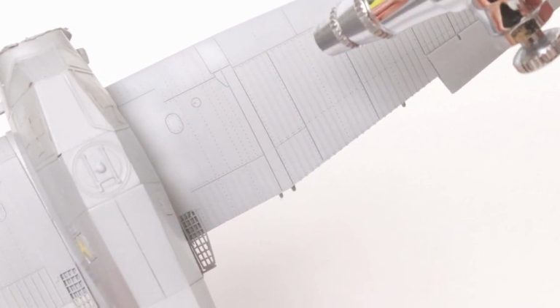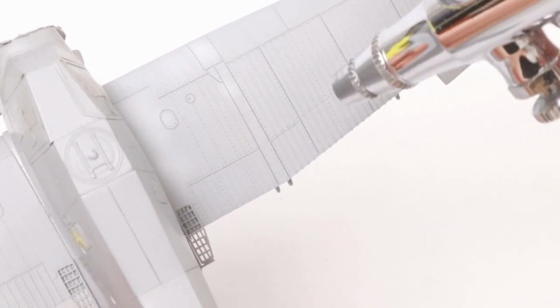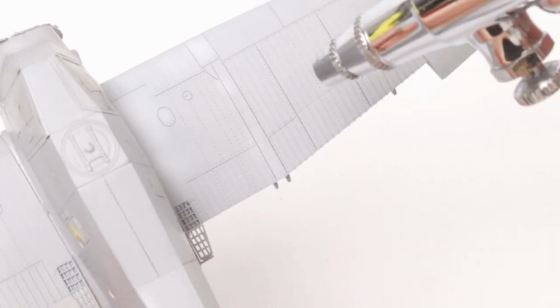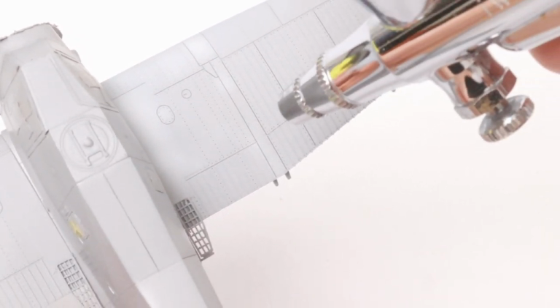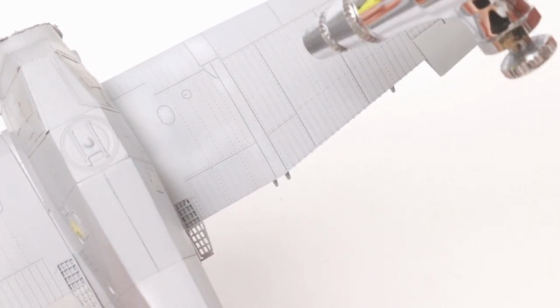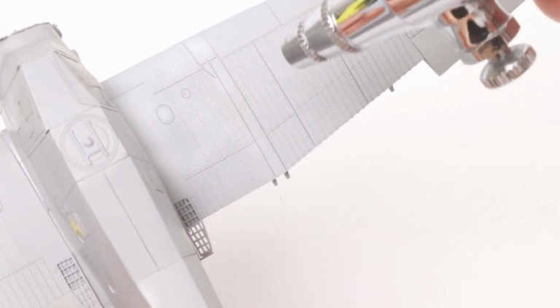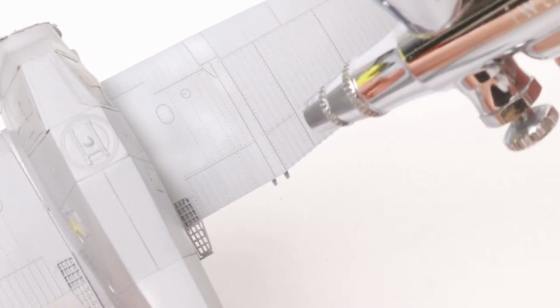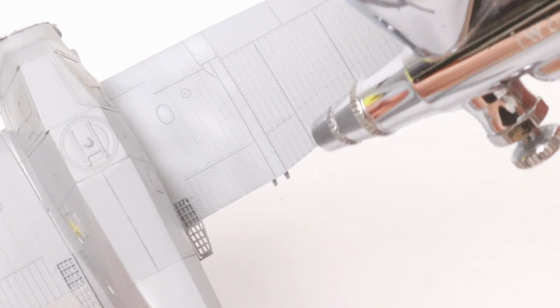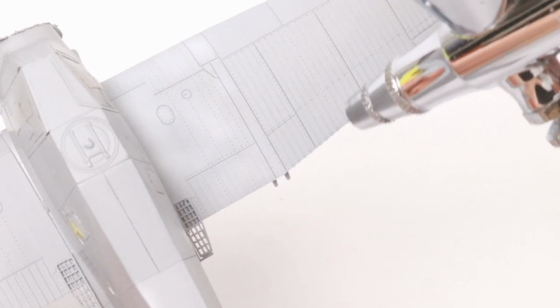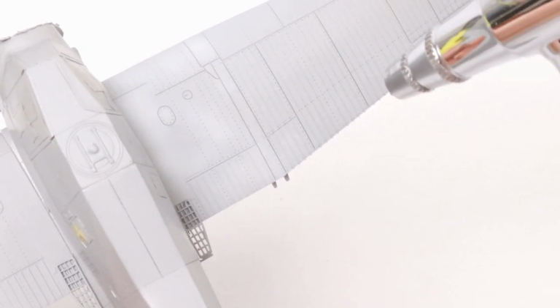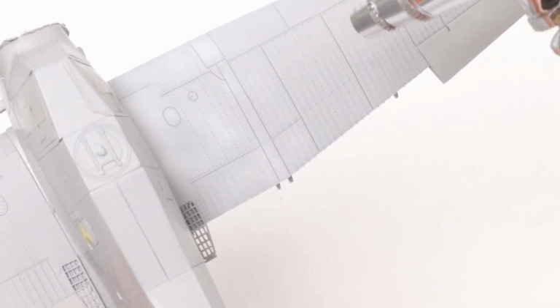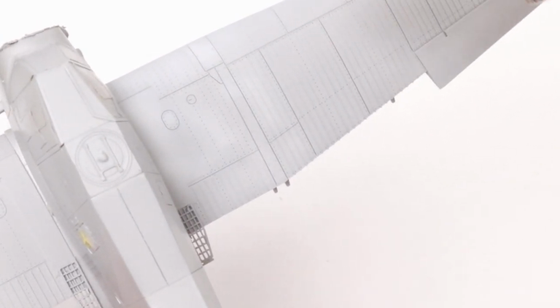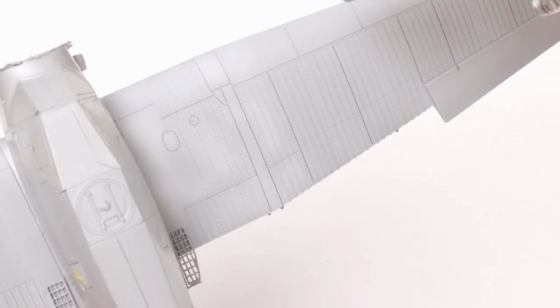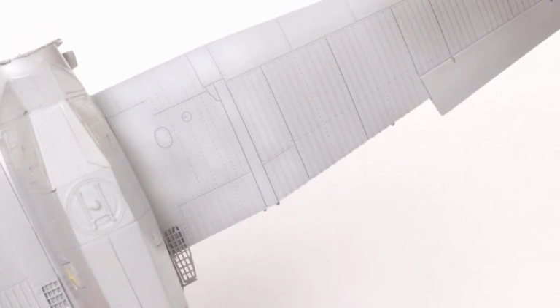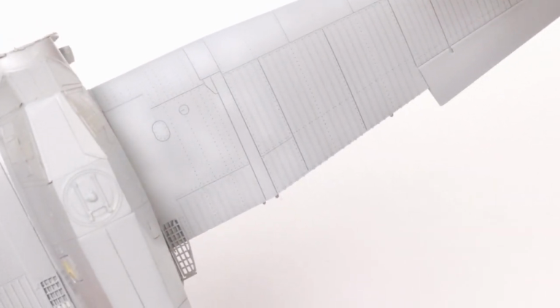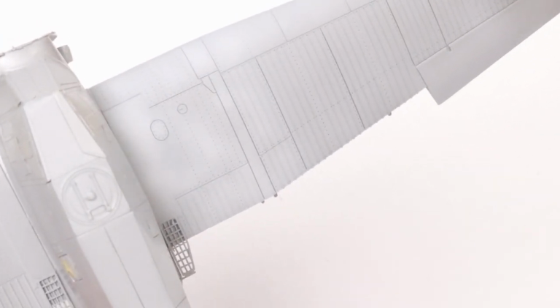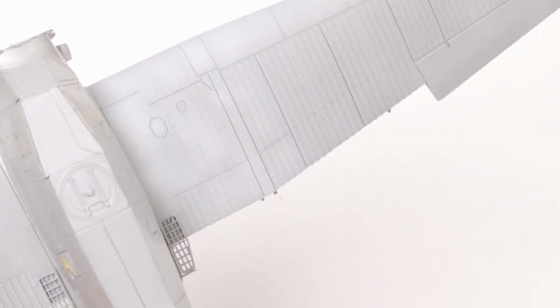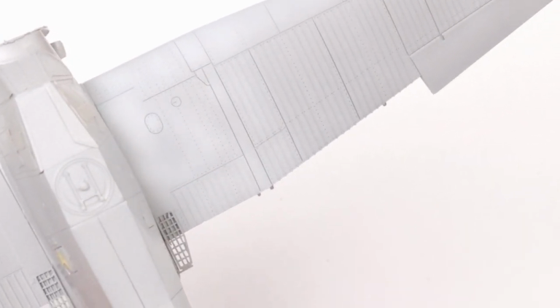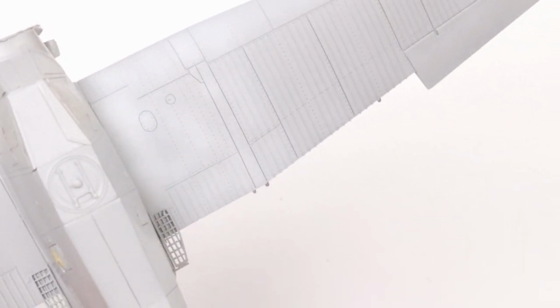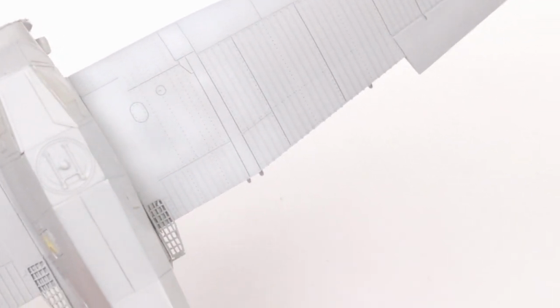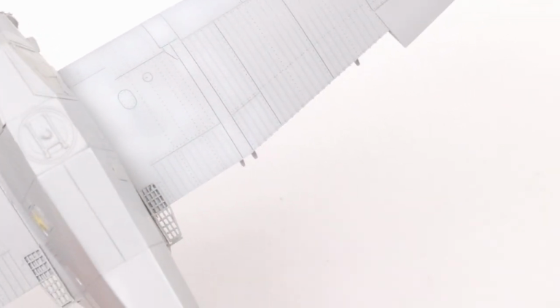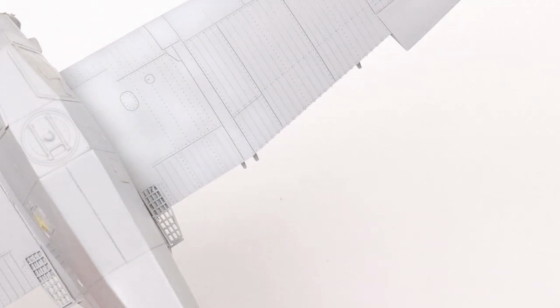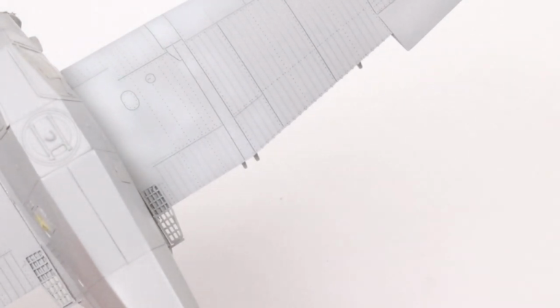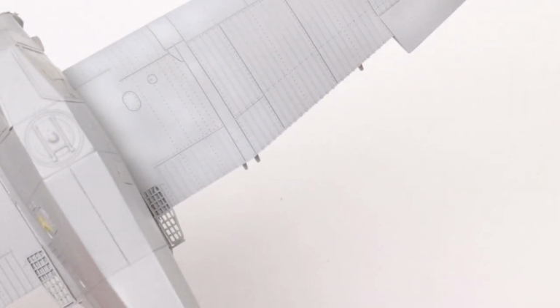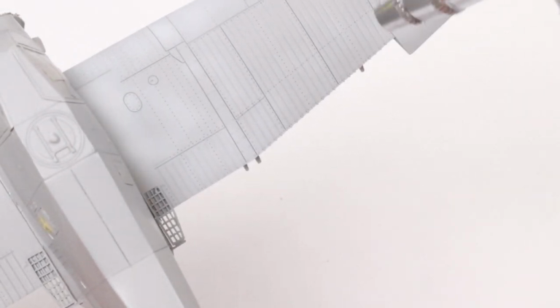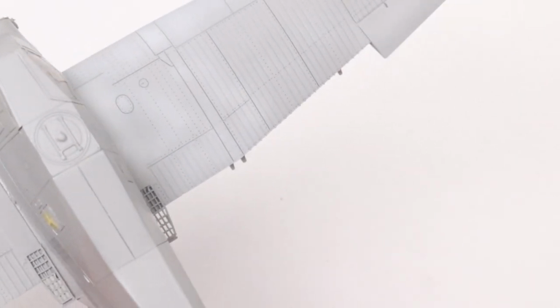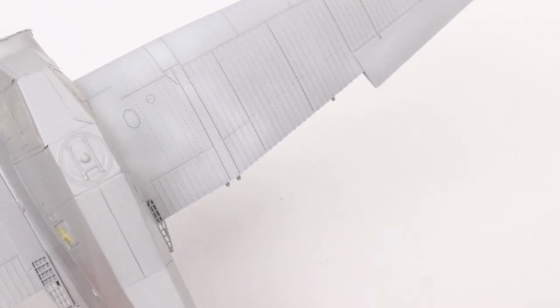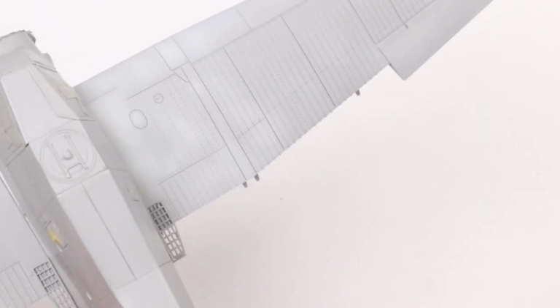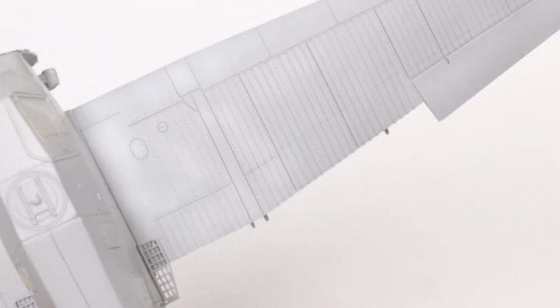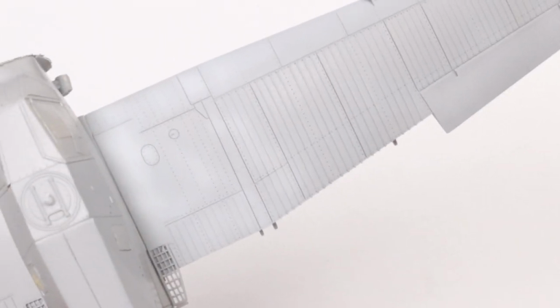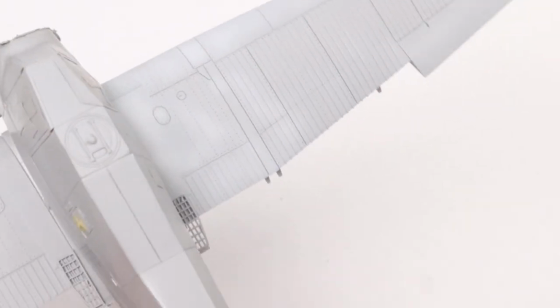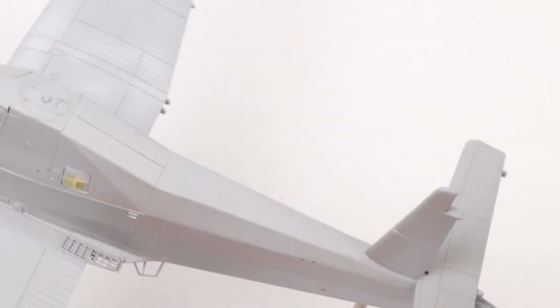At this stage I thought I might as well try a little bit of a random patchy effect just in a few areas, but to be honest it didn't really make any difference because I'm going to post-shade anyway.